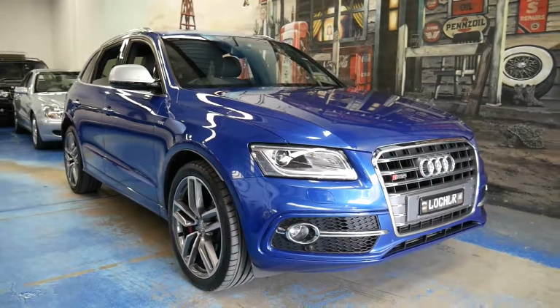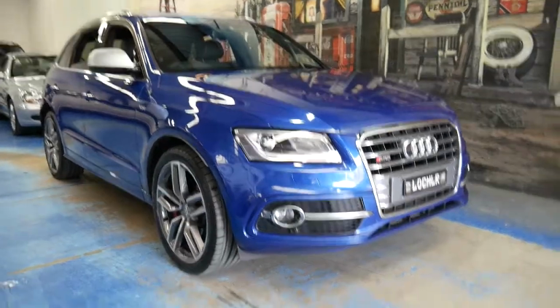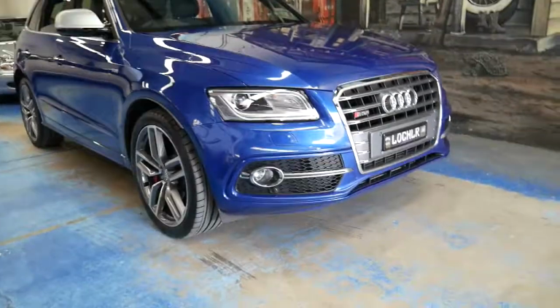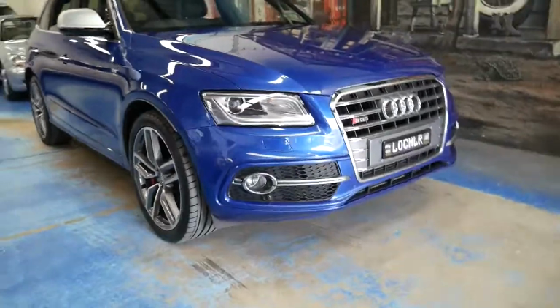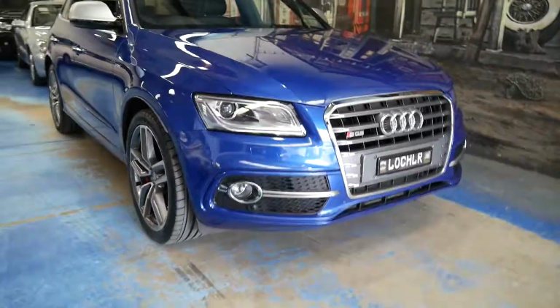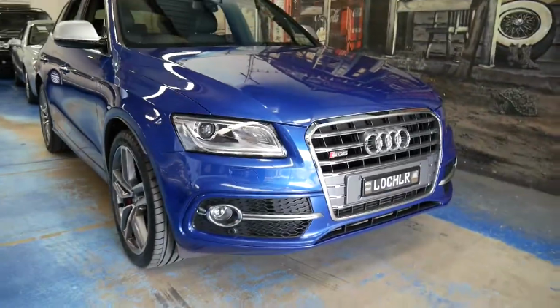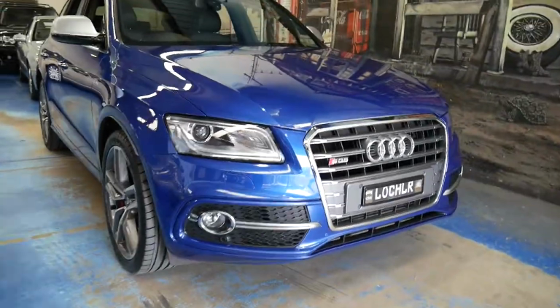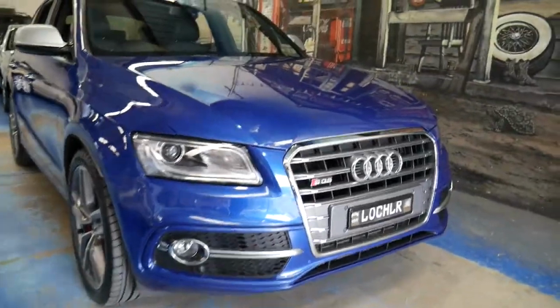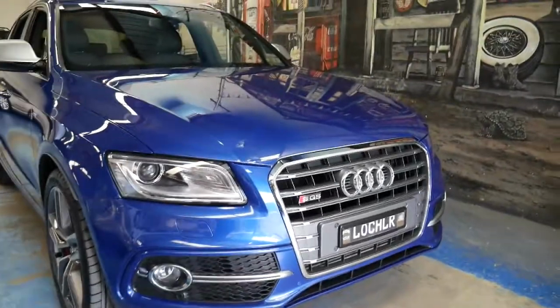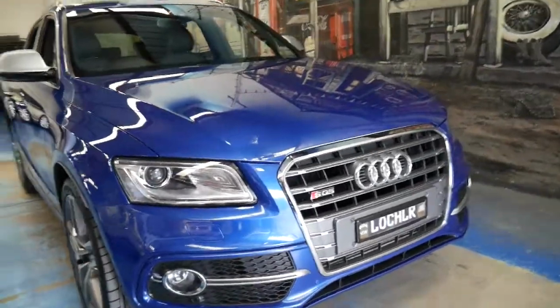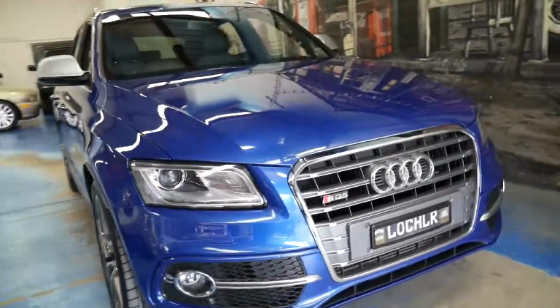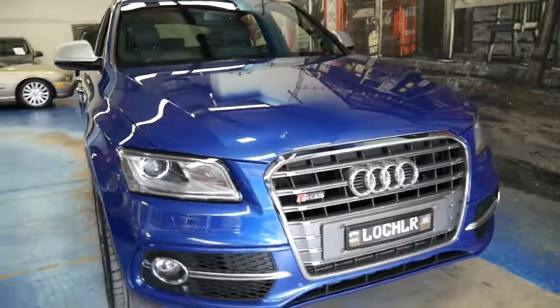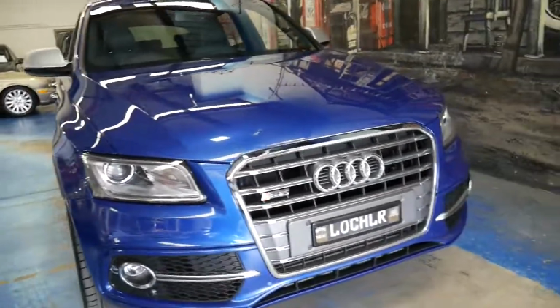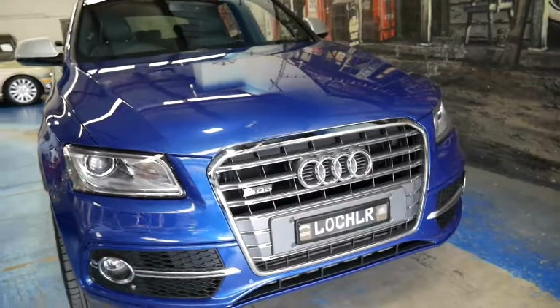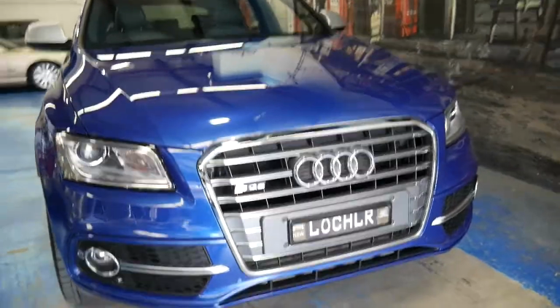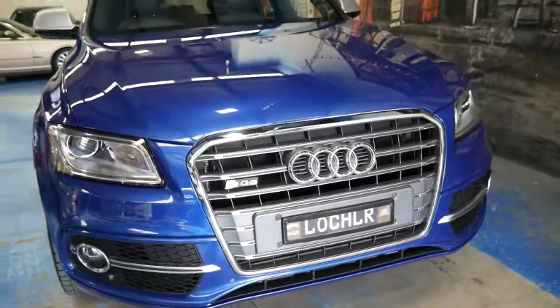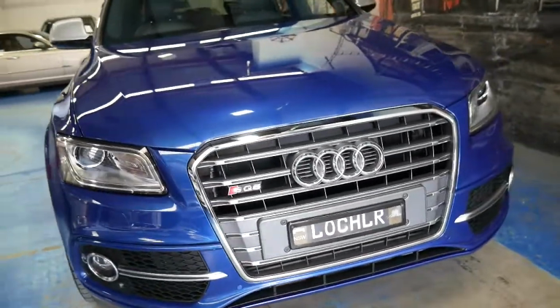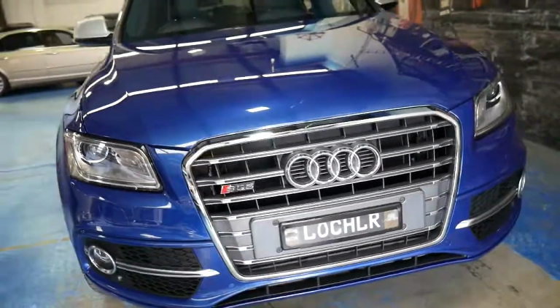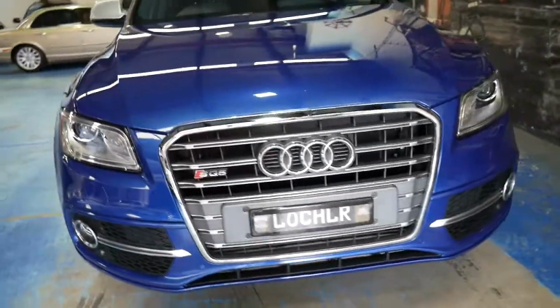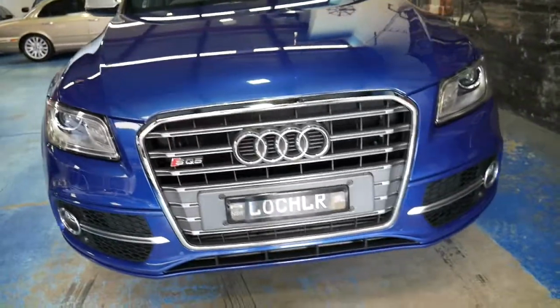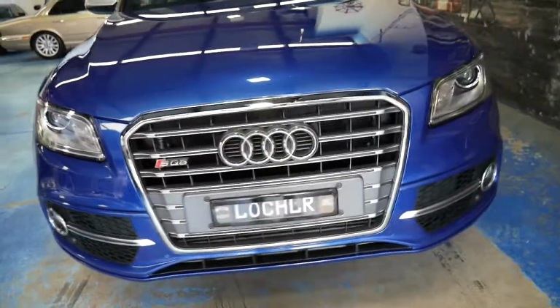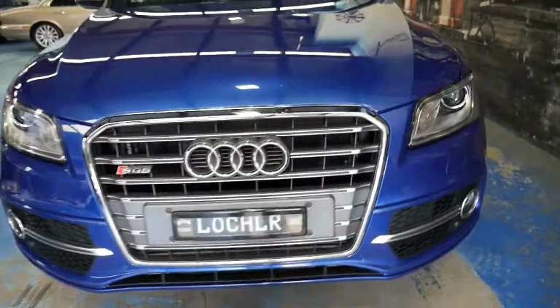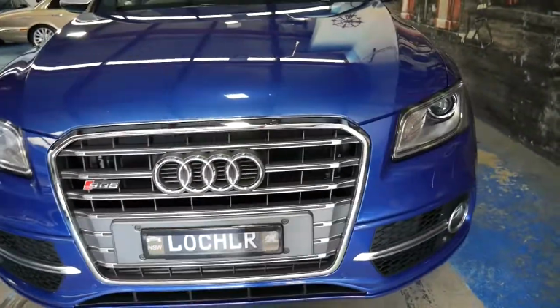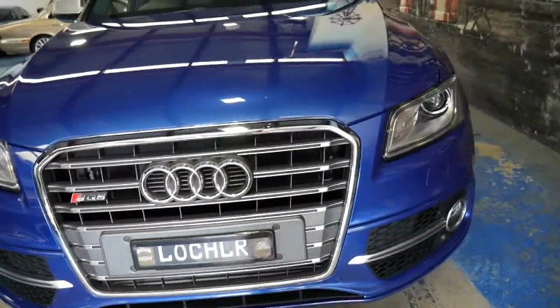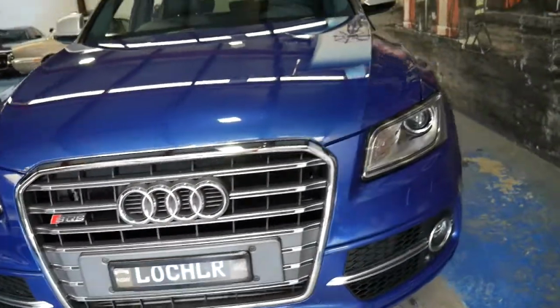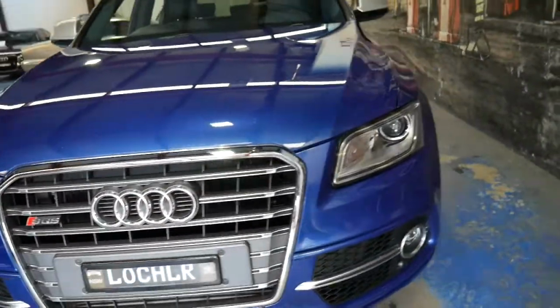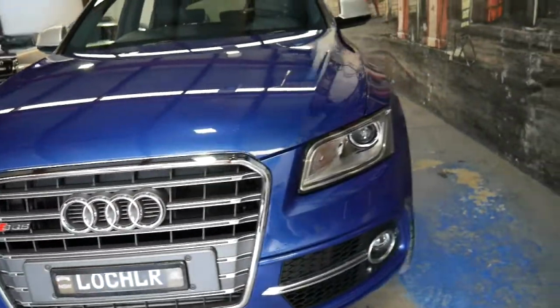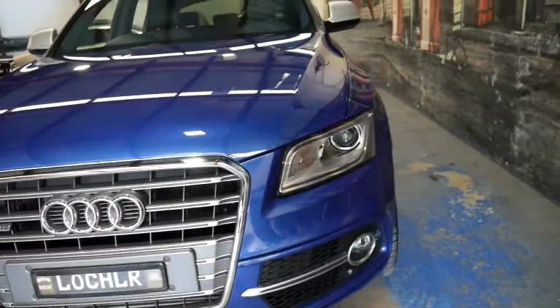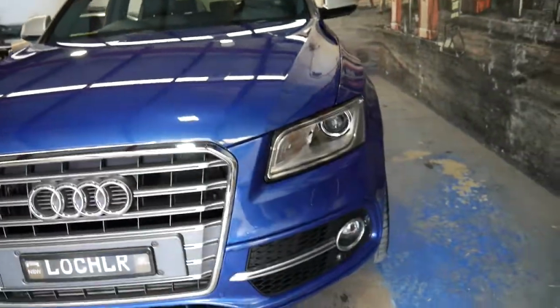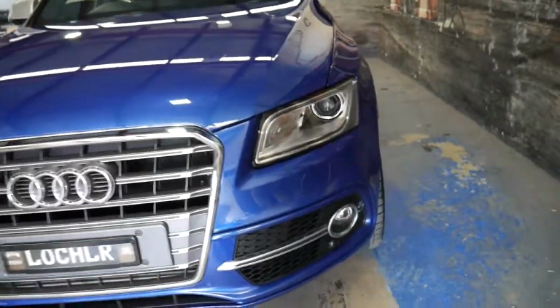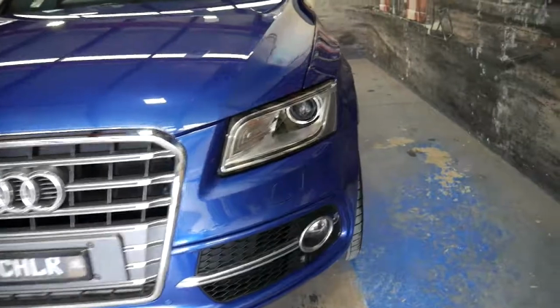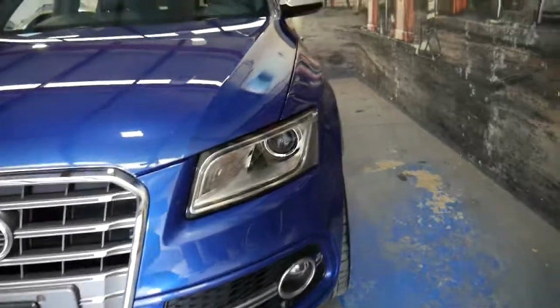So when this car came out early last year it was over a hundred grand. It's the very popular Audi SQ5. It is a 2015.